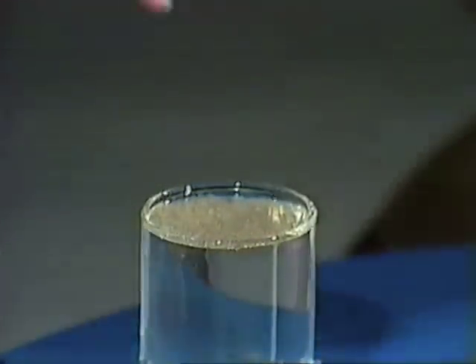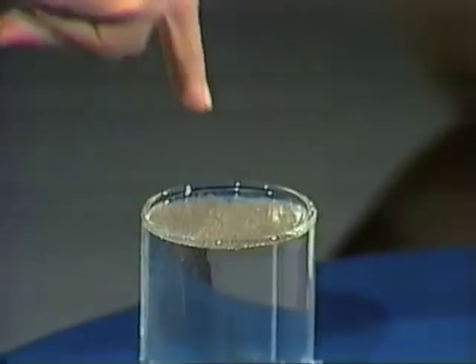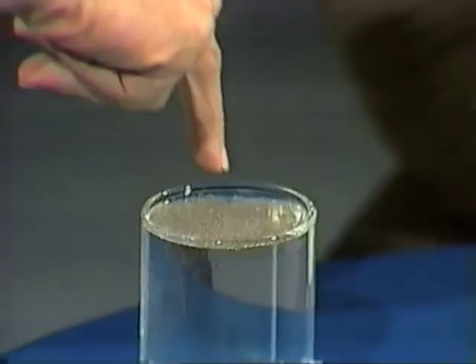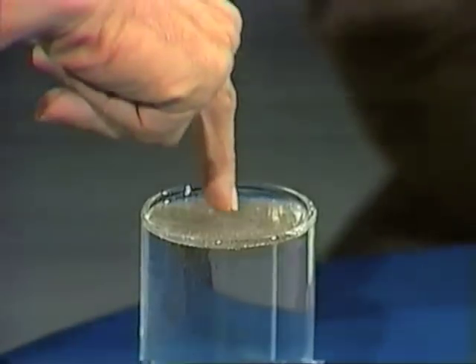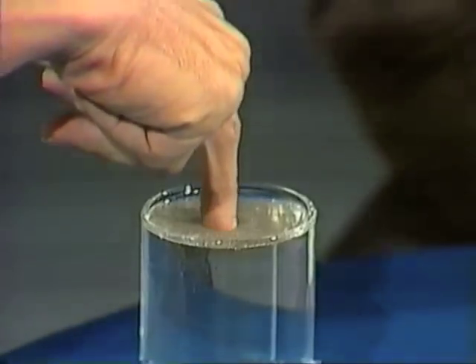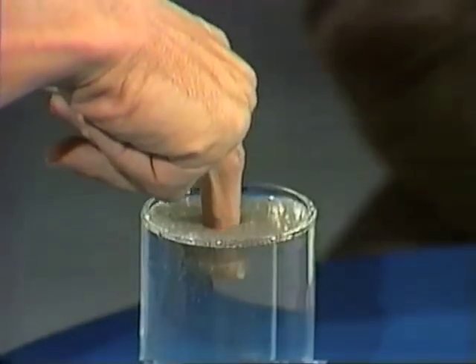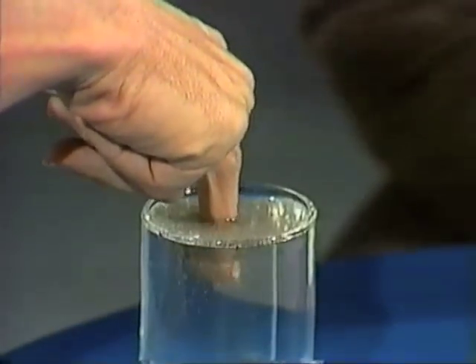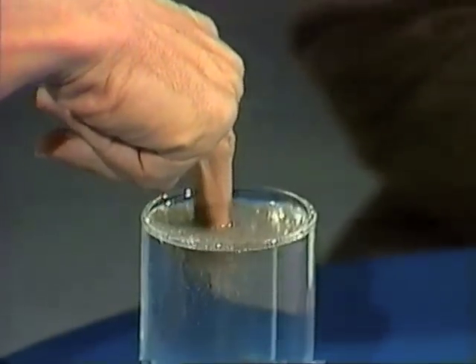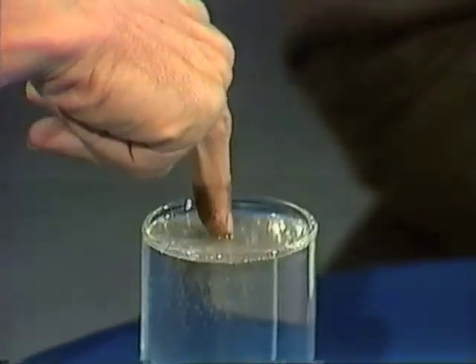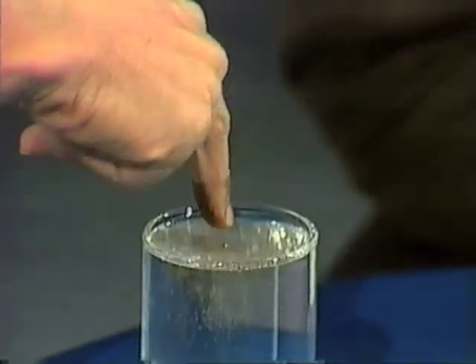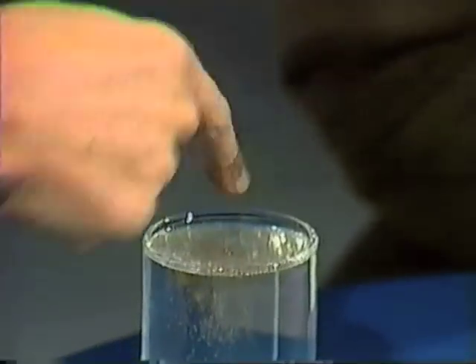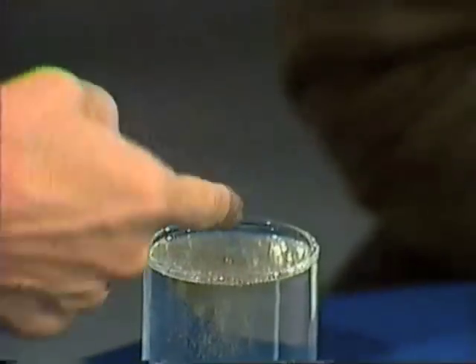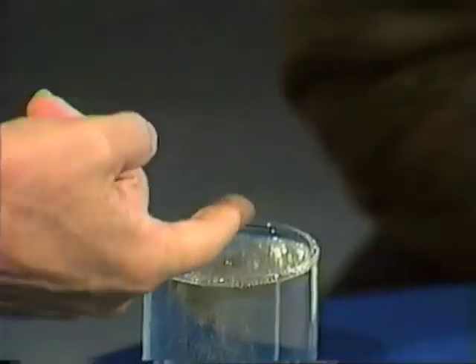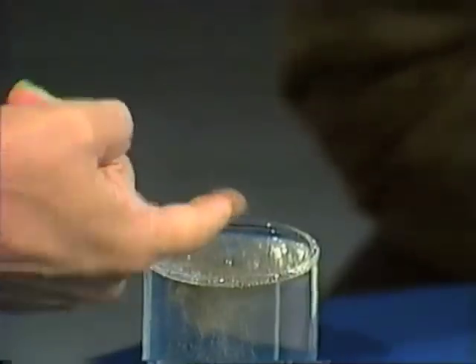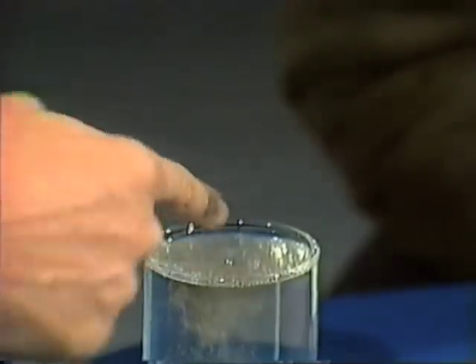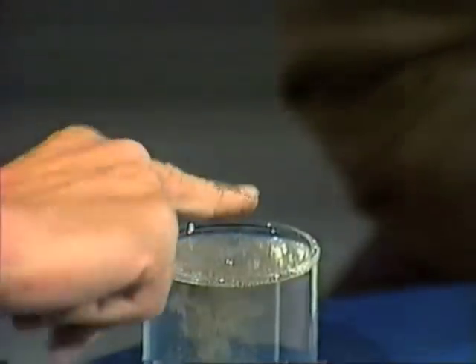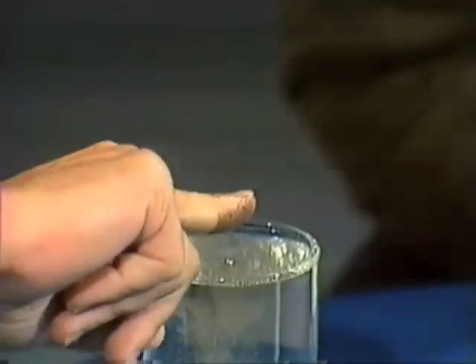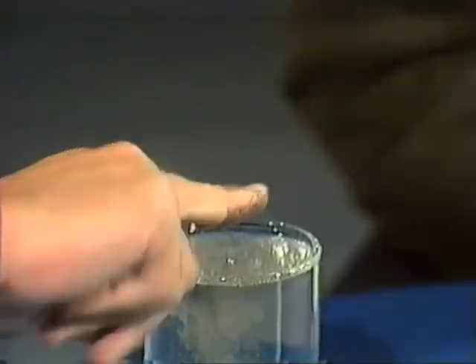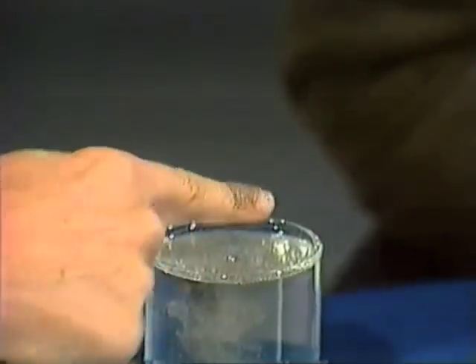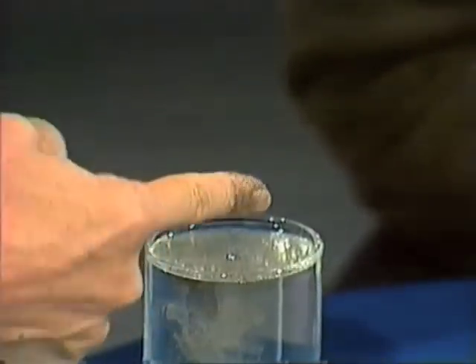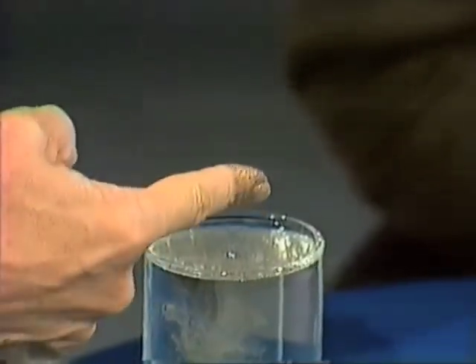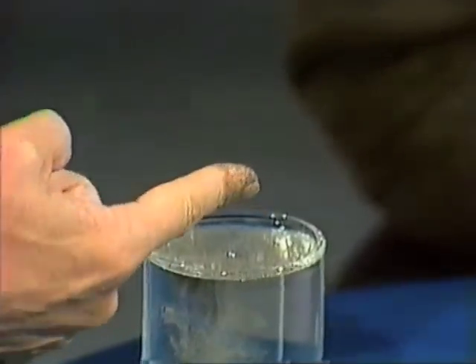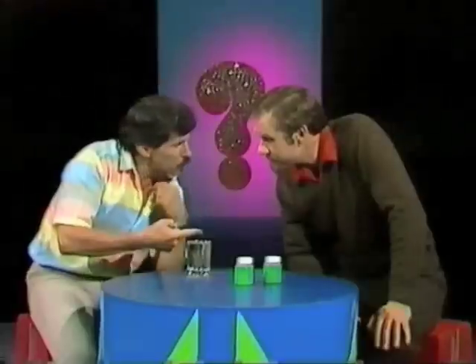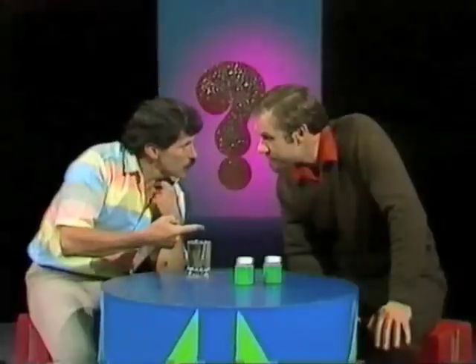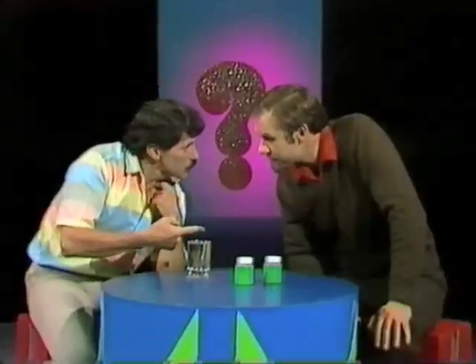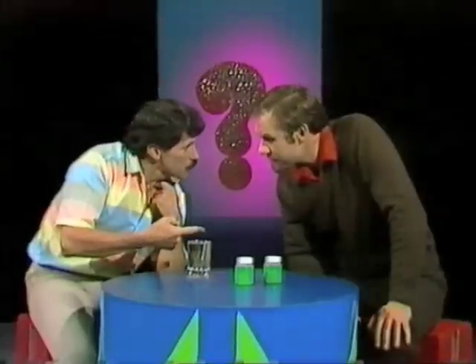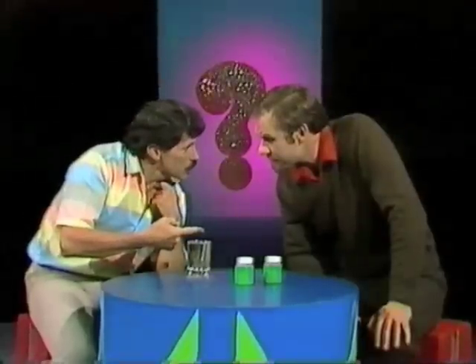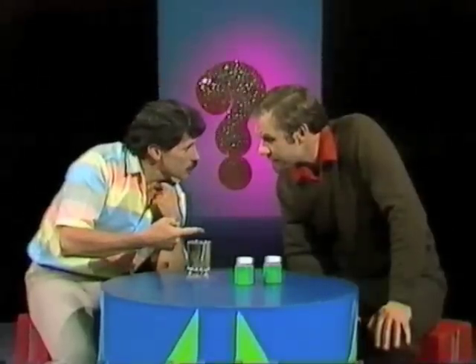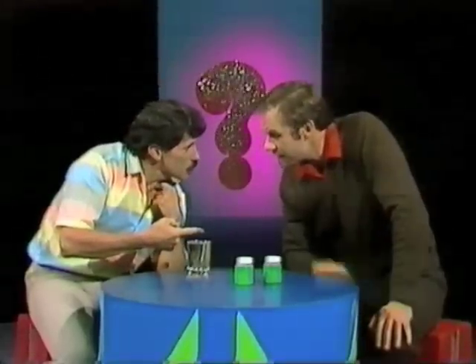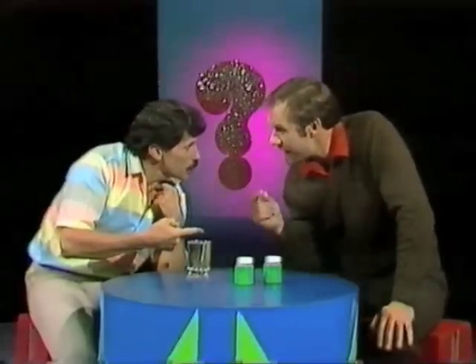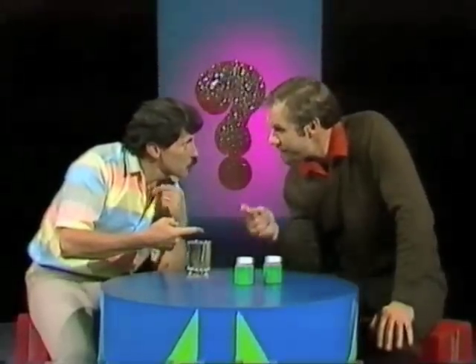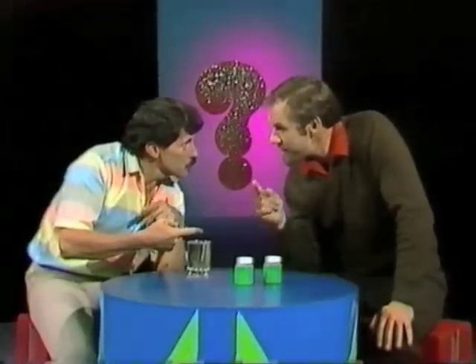I'll just dip my finger in and see whether it's warmer. It's about right, but look what it's done to my finger — pepper everywhere. Have you ever noticed that whenever you stick your finger in a glass of water containing pepper on the surface?